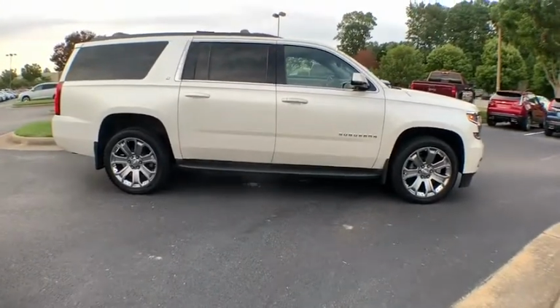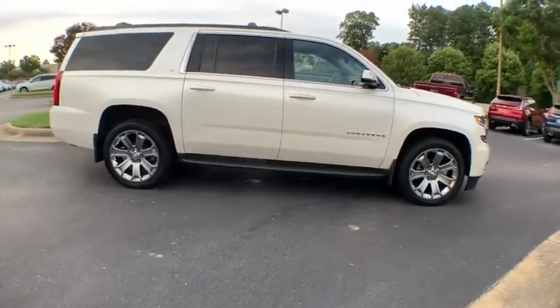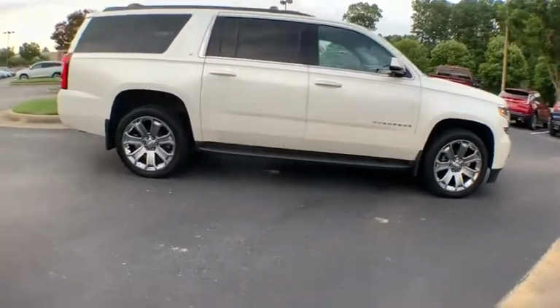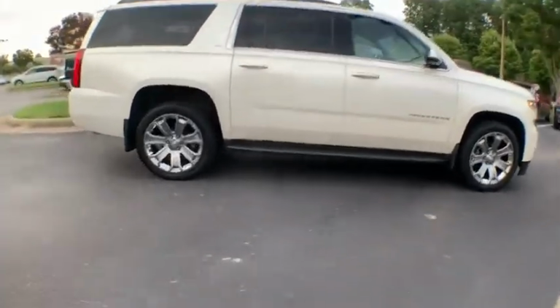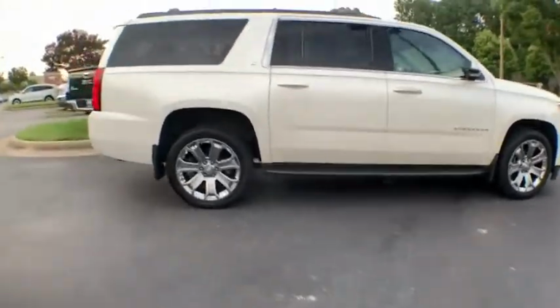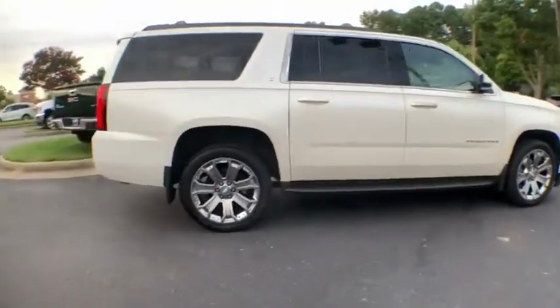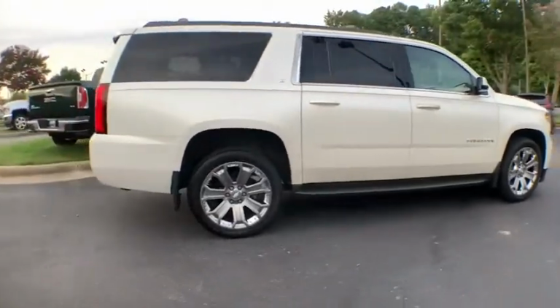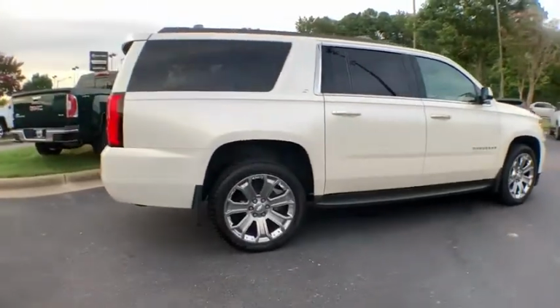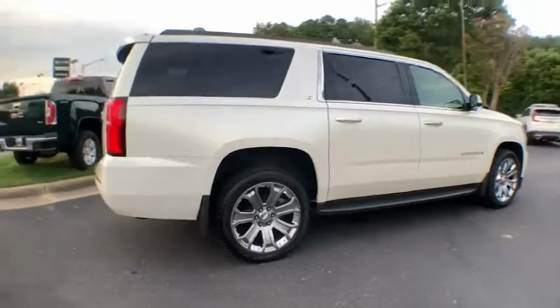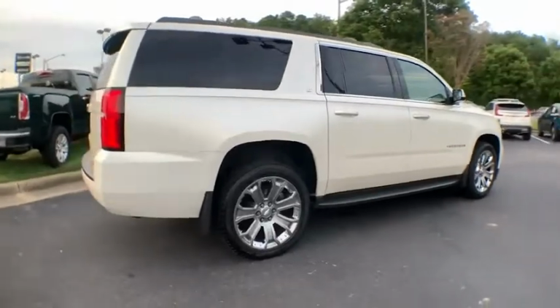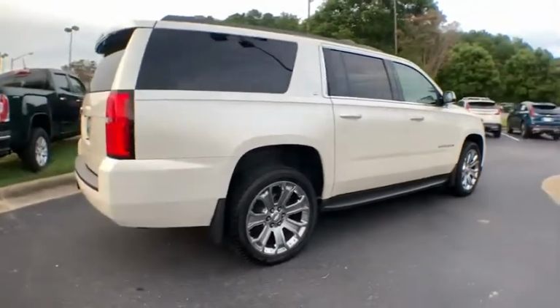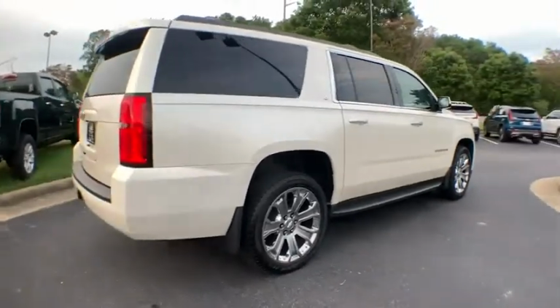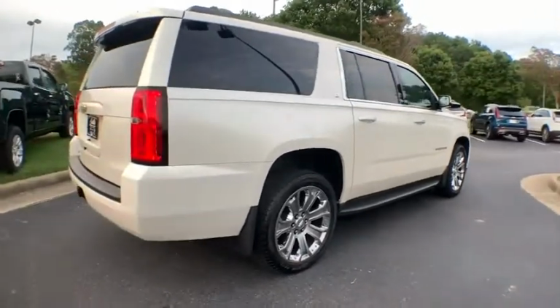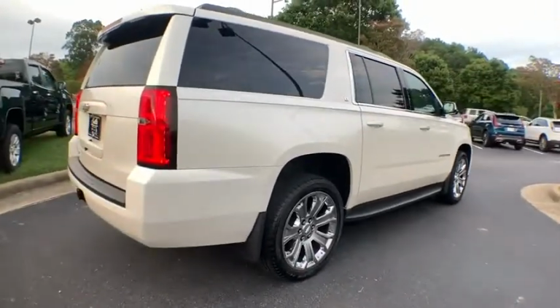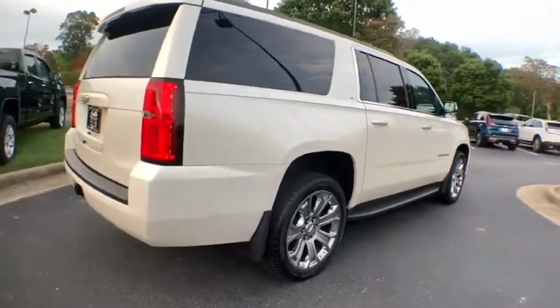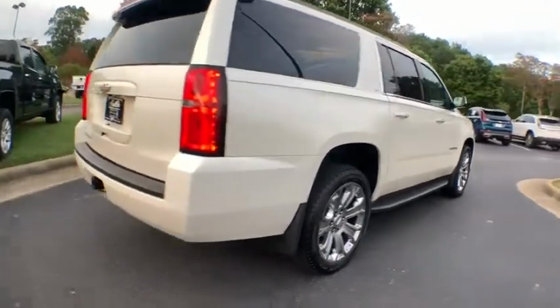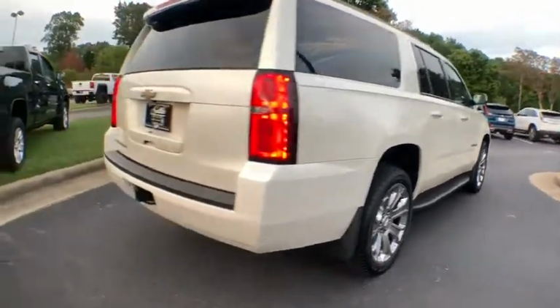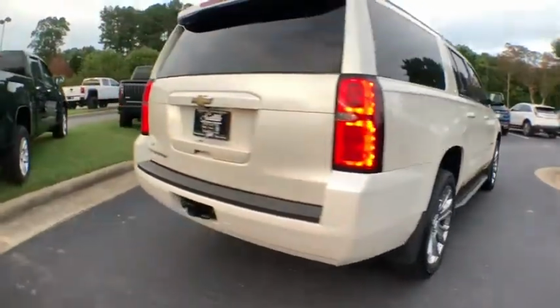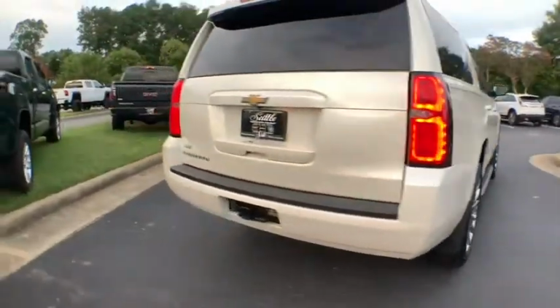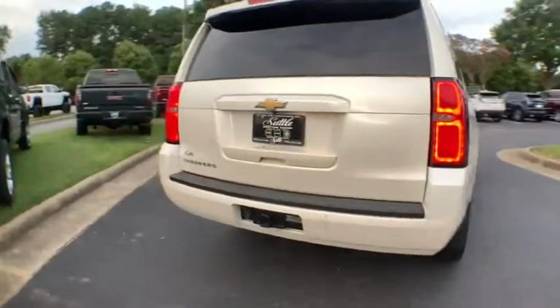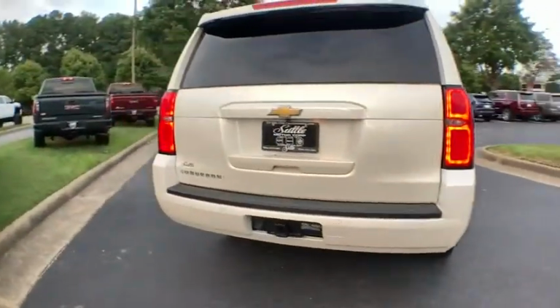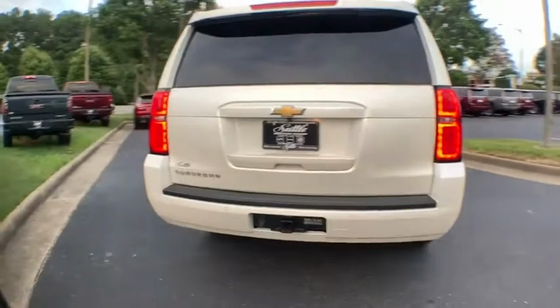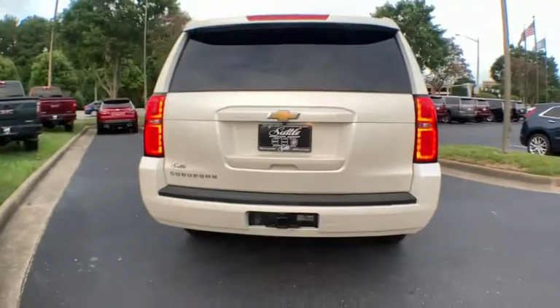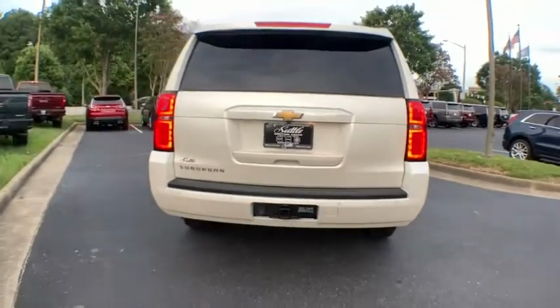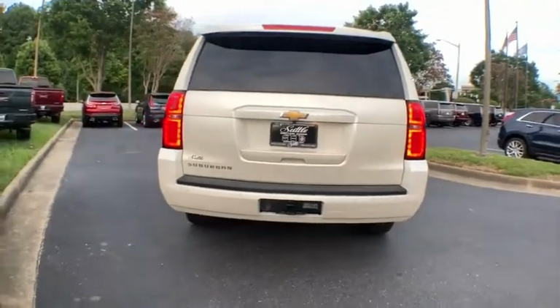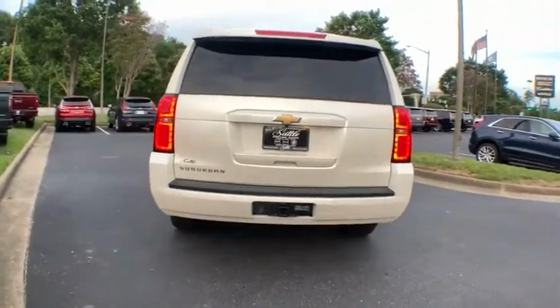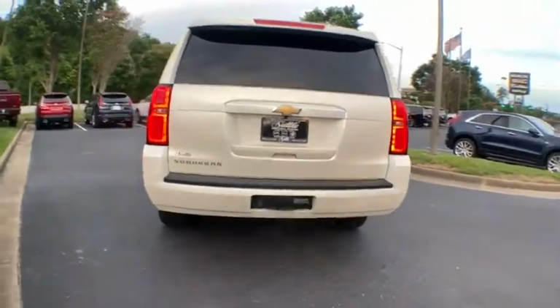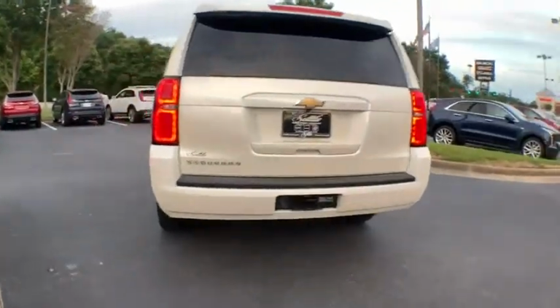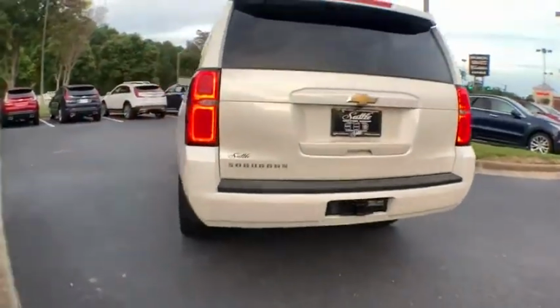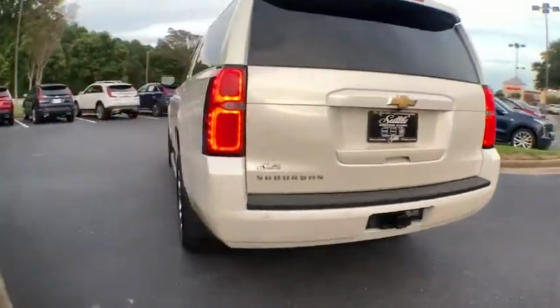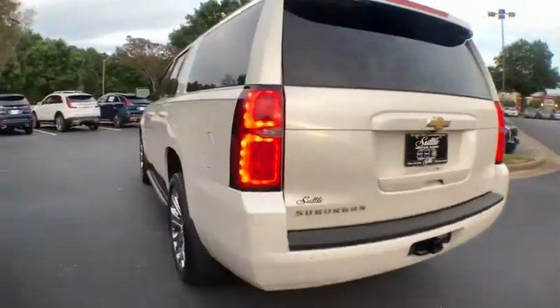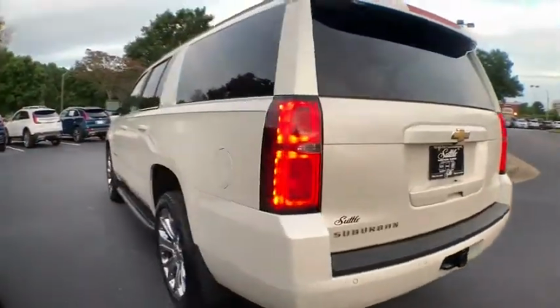Navigation system, power liftgate, power passenger seat, traction control, dual airbags, power steering, four-wheel disc brakes, universal garage door opener, compass, and electronic stability control.